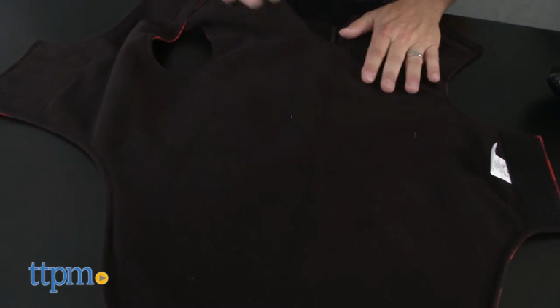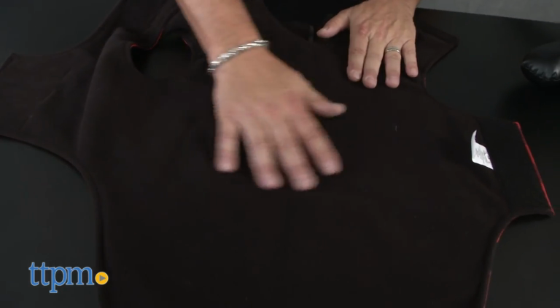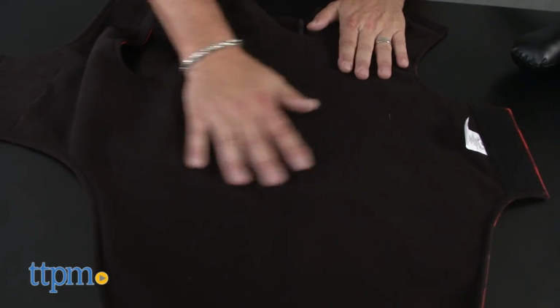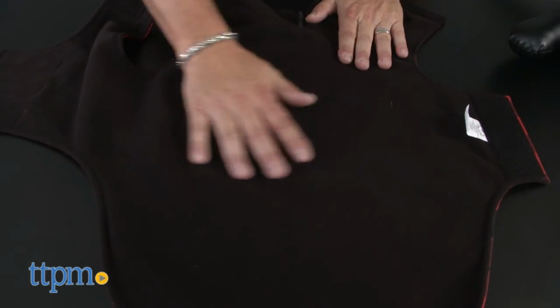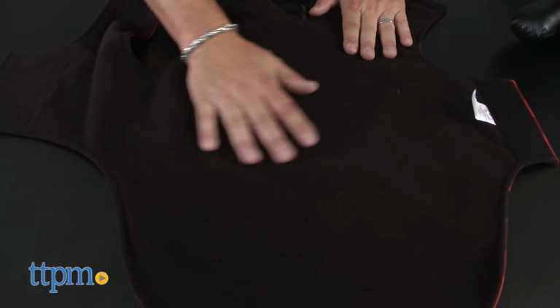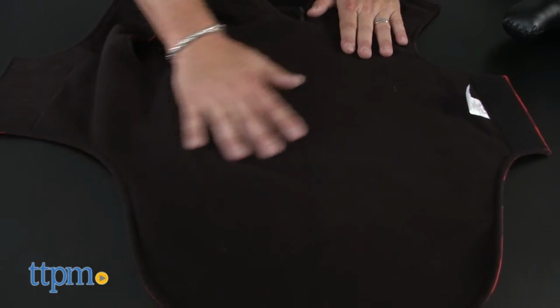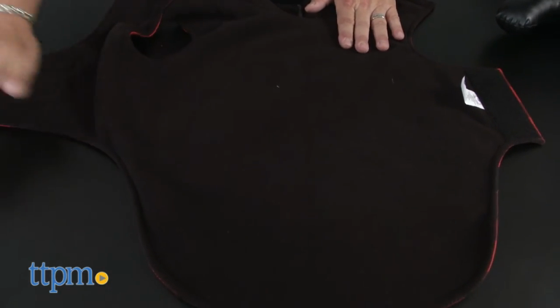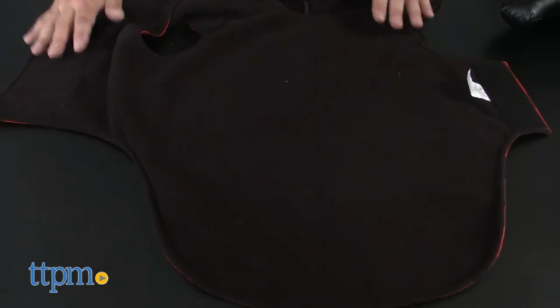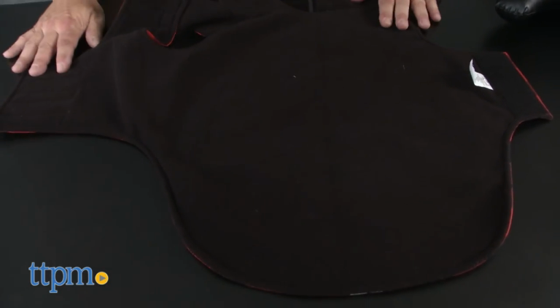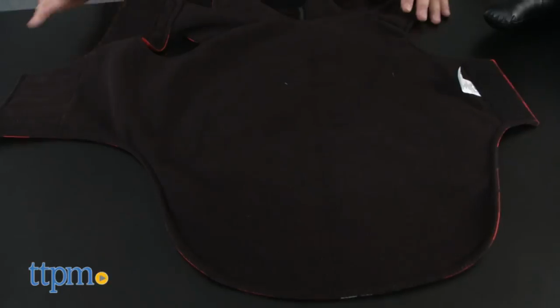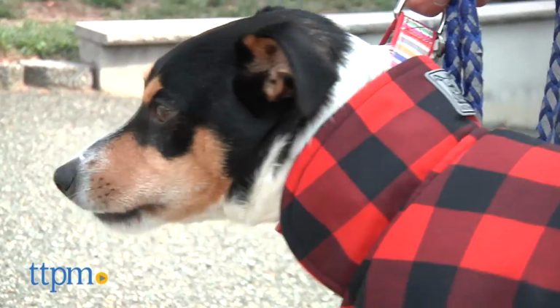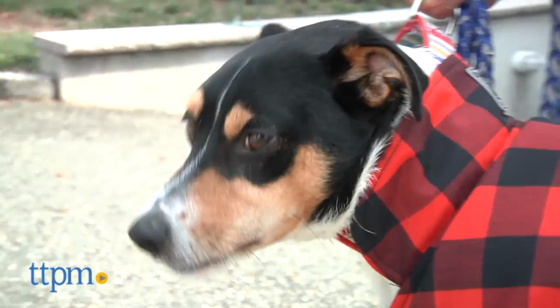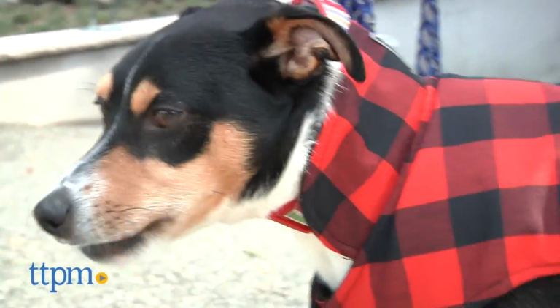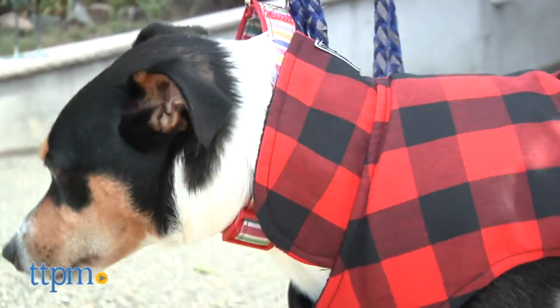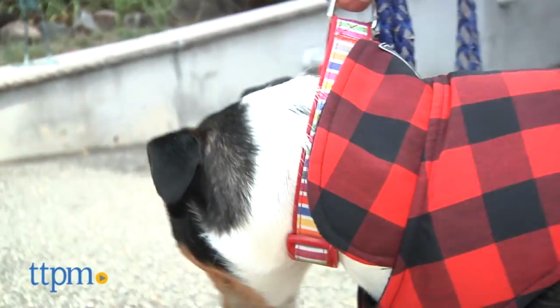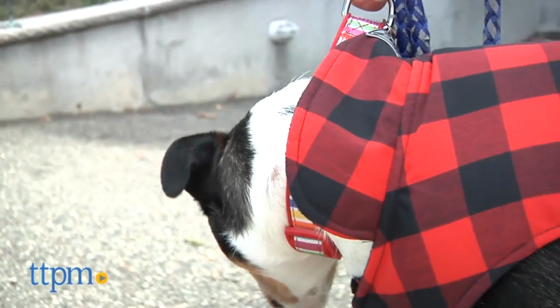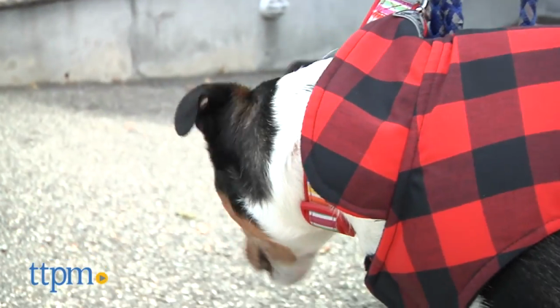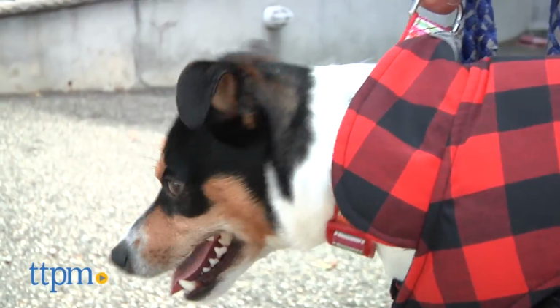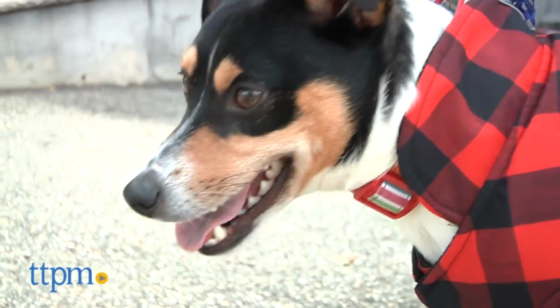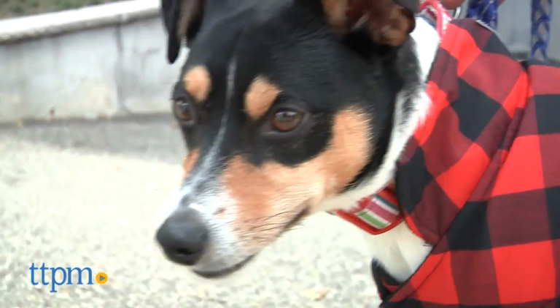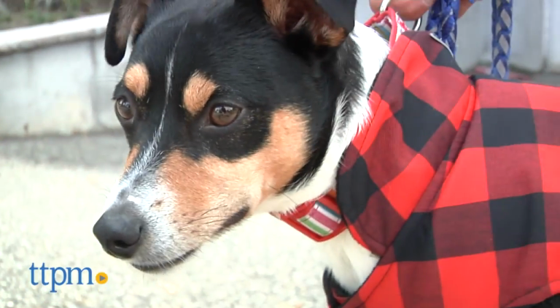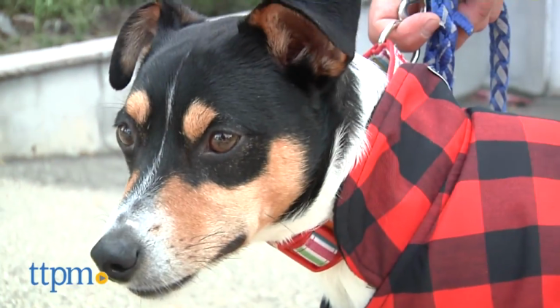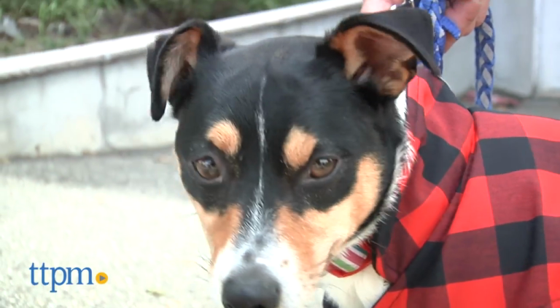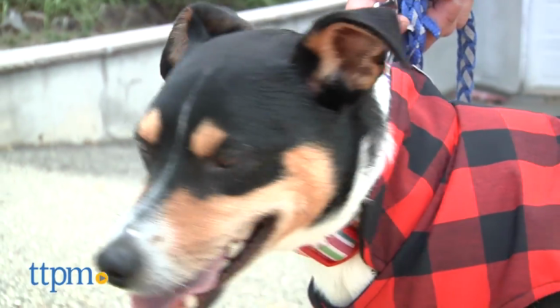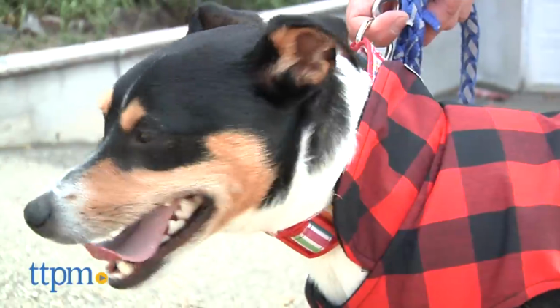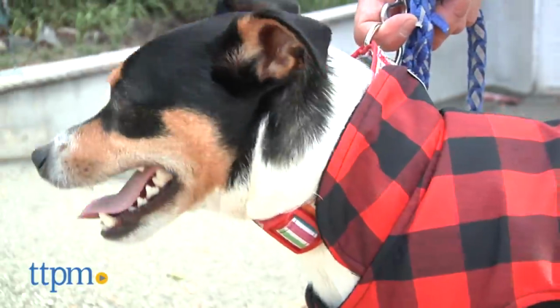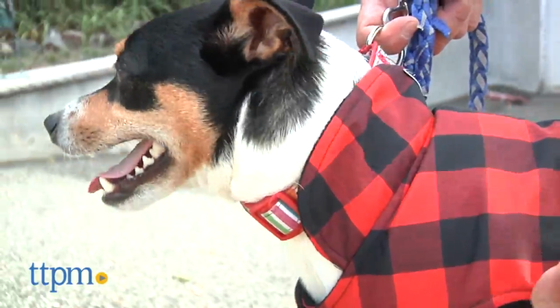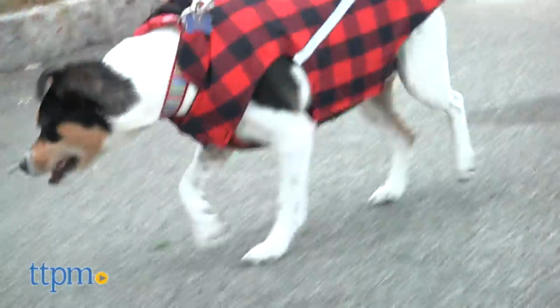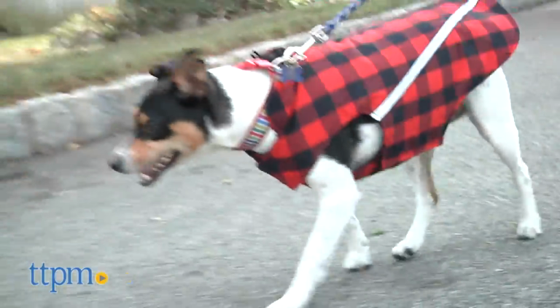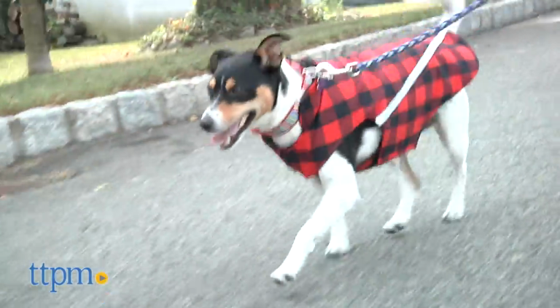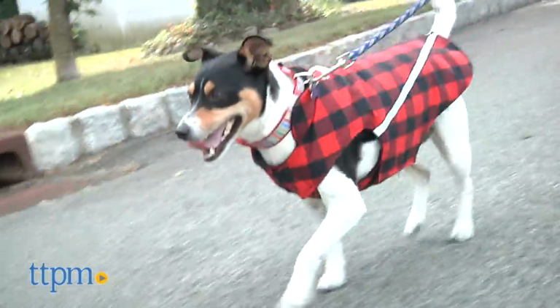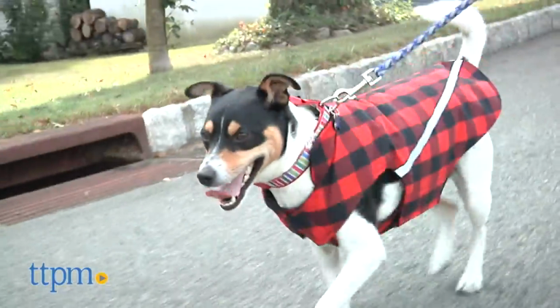Inside, there's a comfortable, warm, fleece-like lining. We like that this jacket is designed with a high collar and tailored fit, so it stays closer to your dog, keeping the cold out and the warmth in.